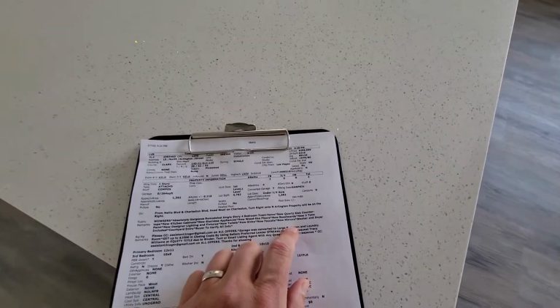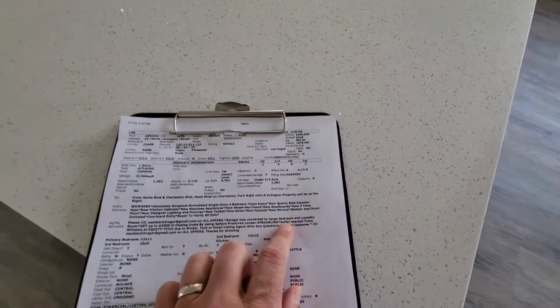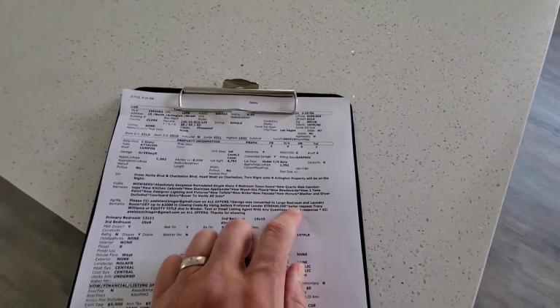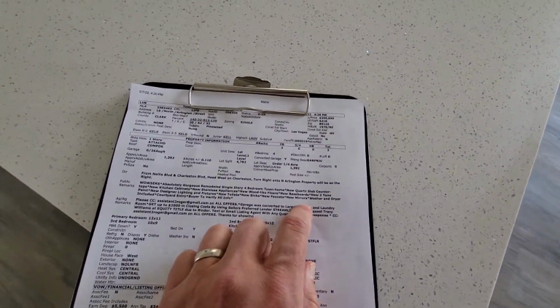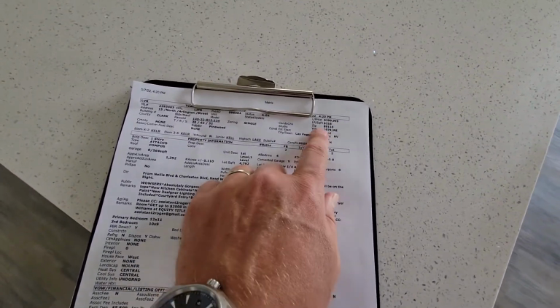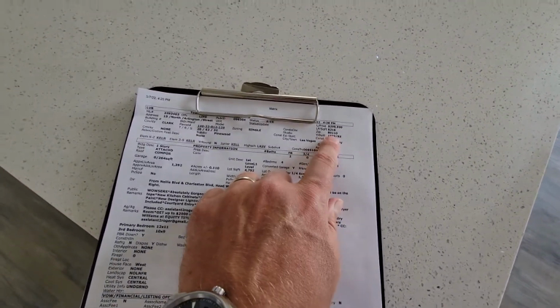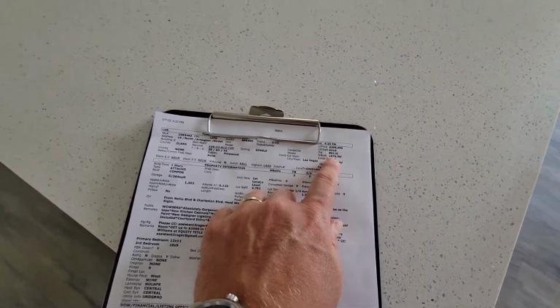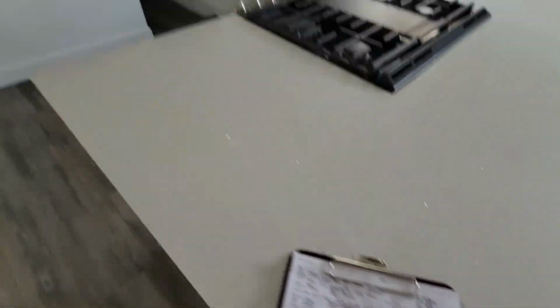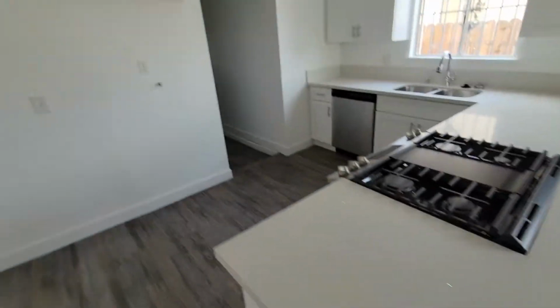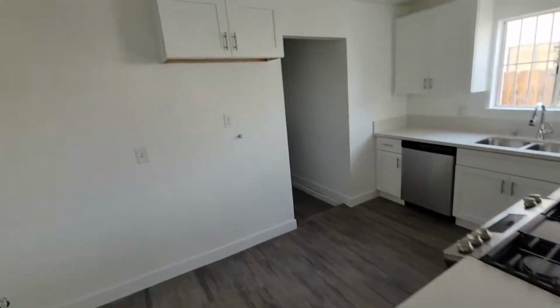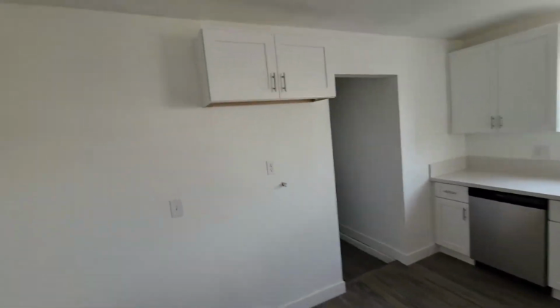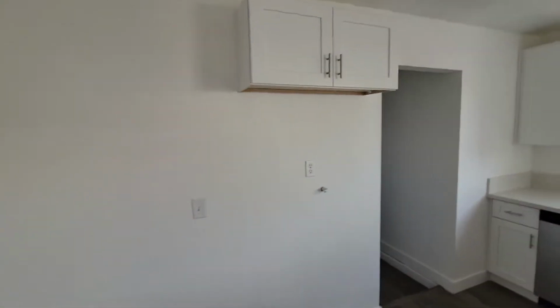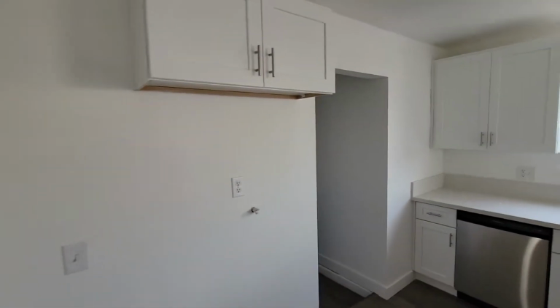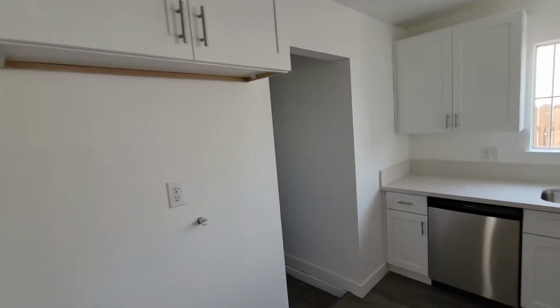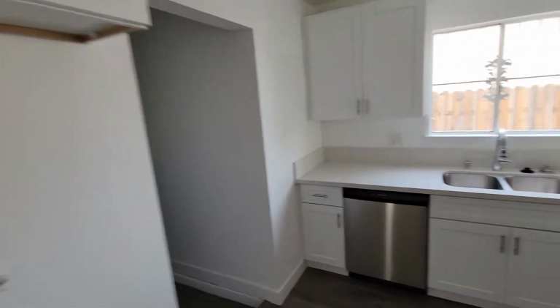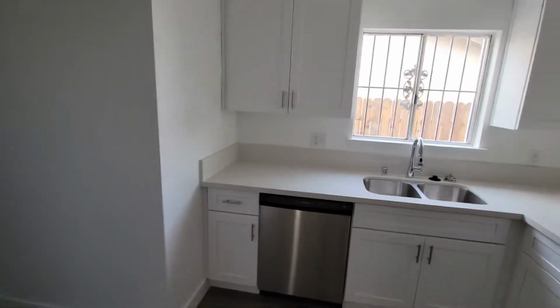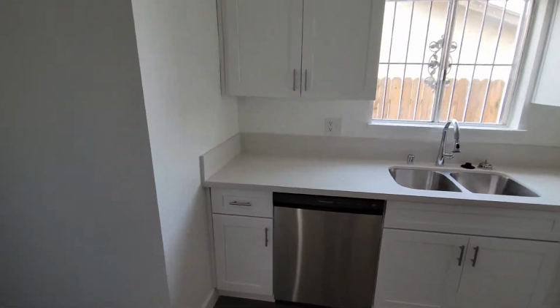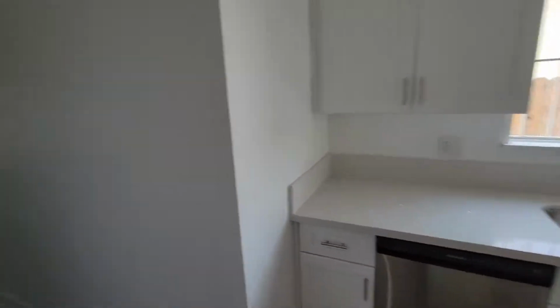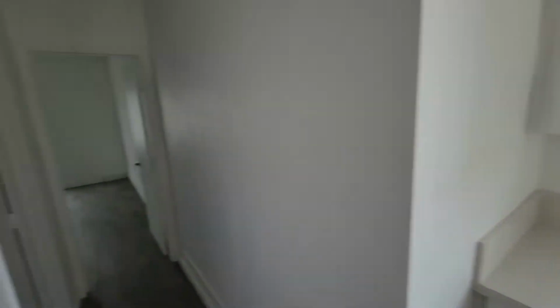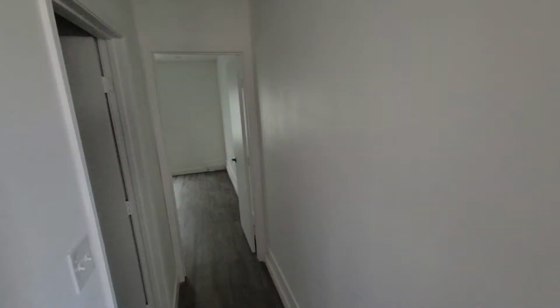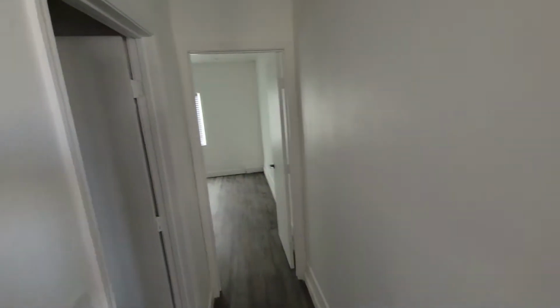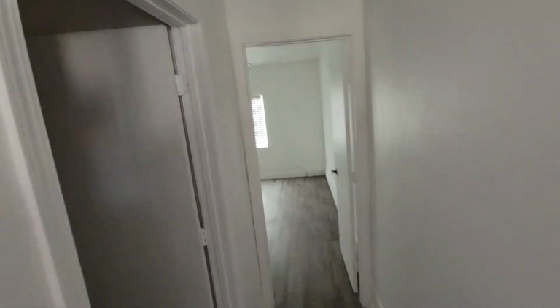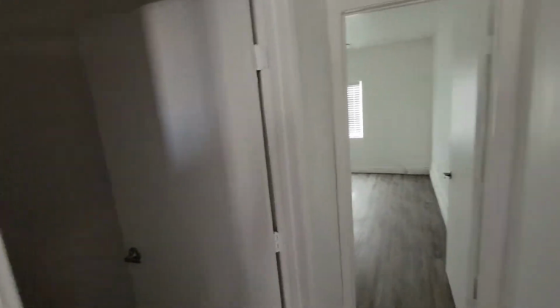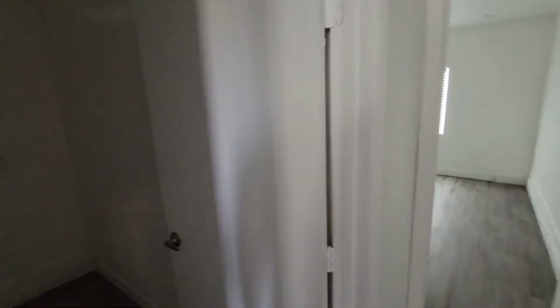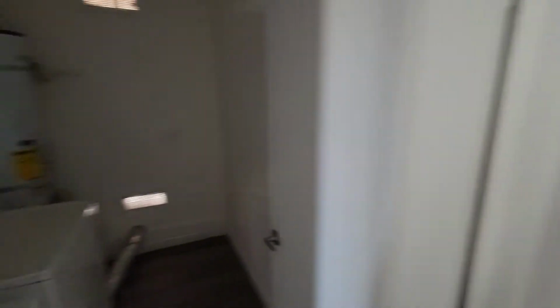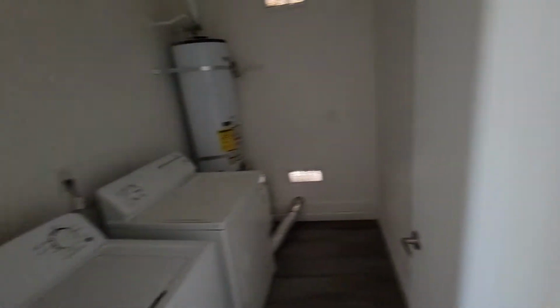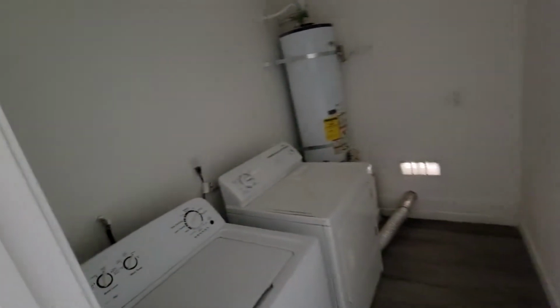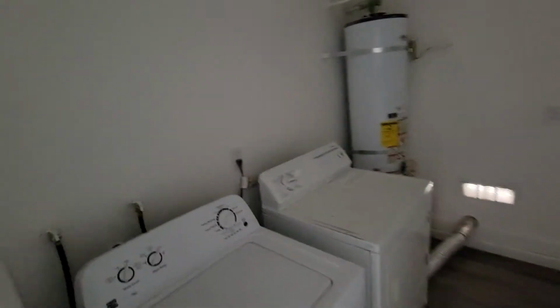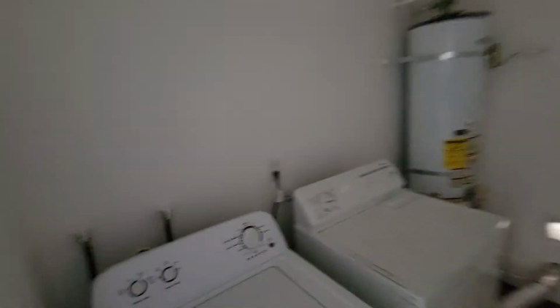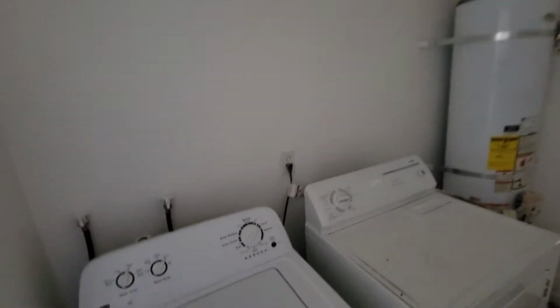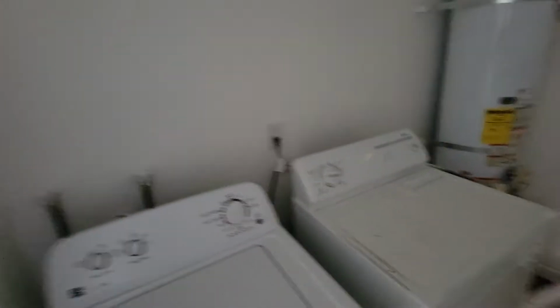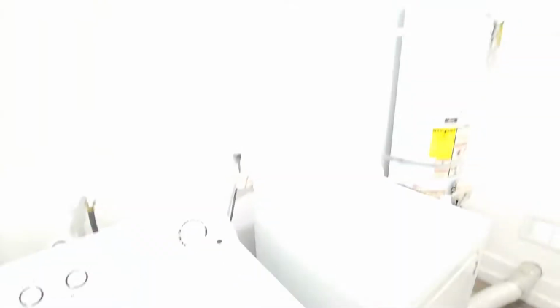It was built in 1979, so those are about 40-year-old windows. I think my math is correct.